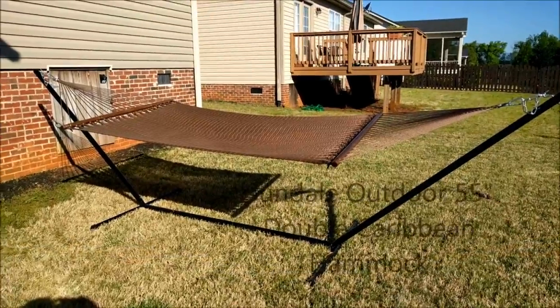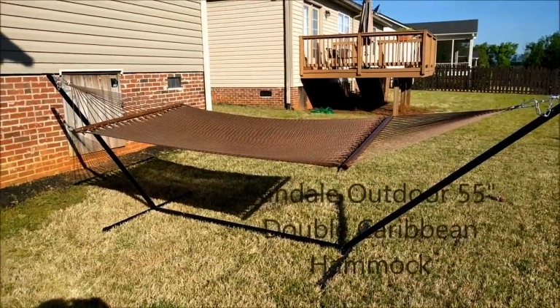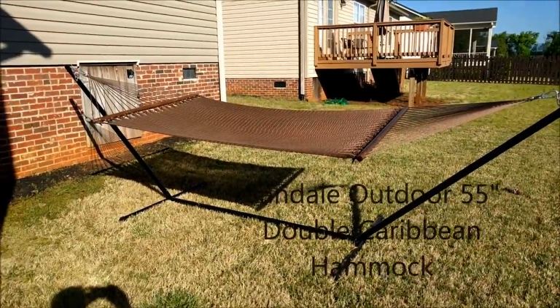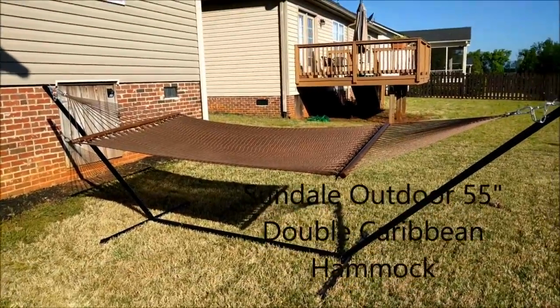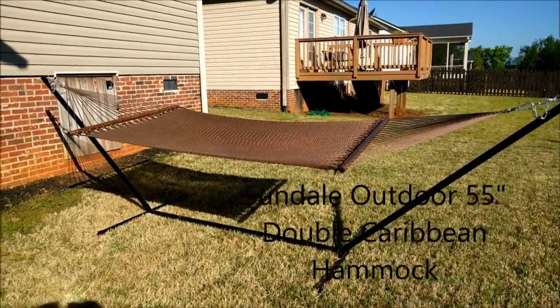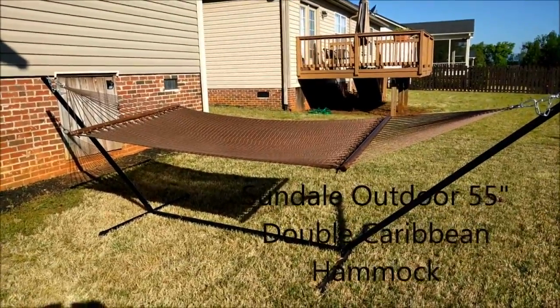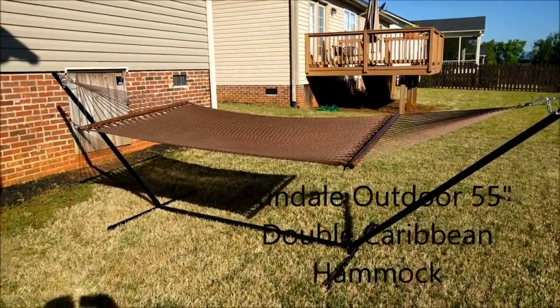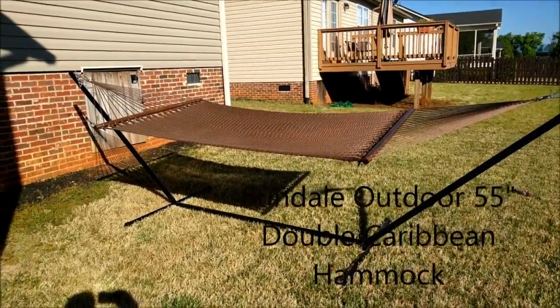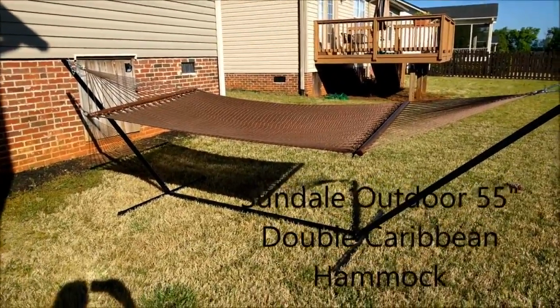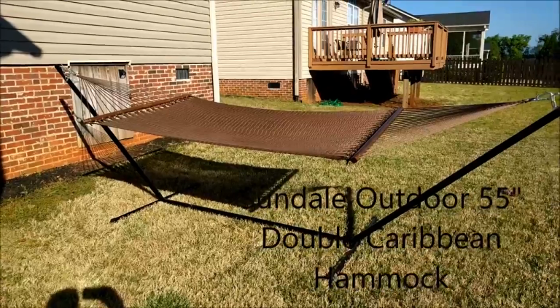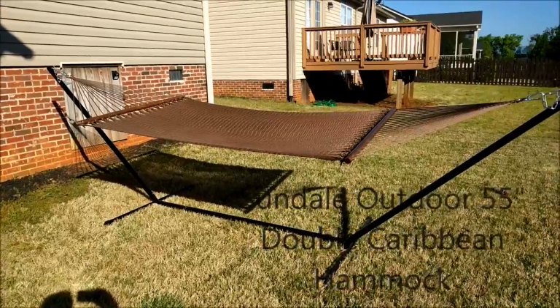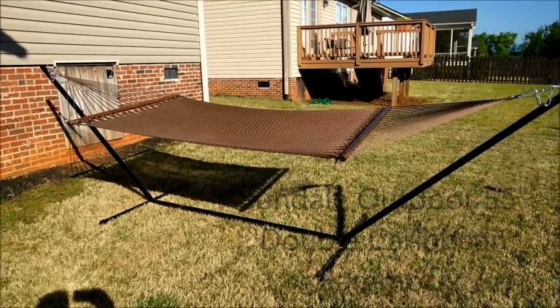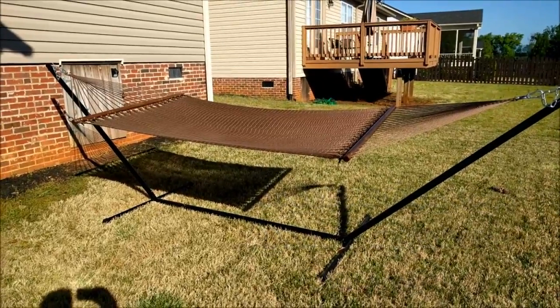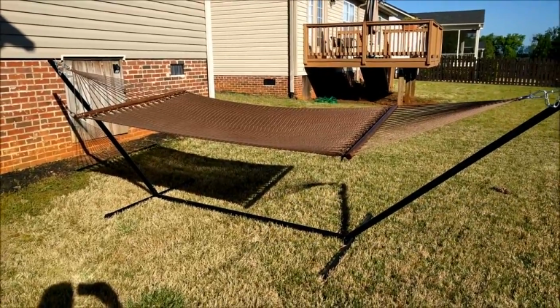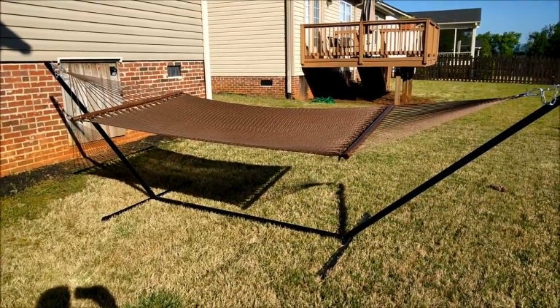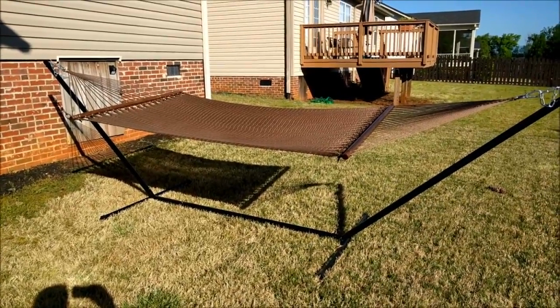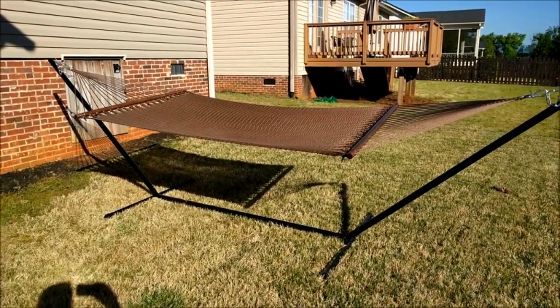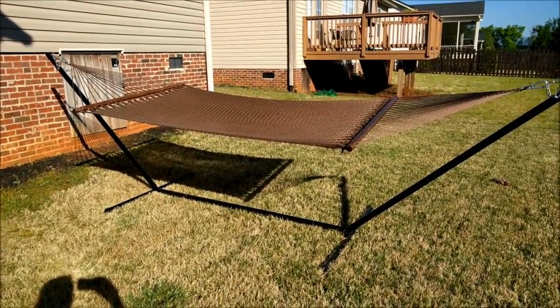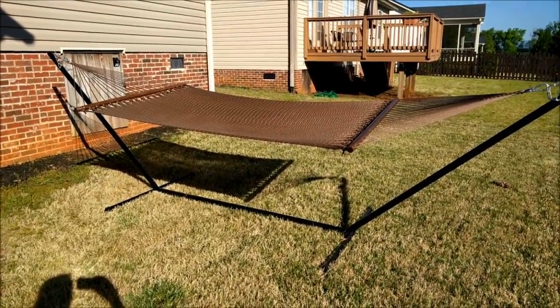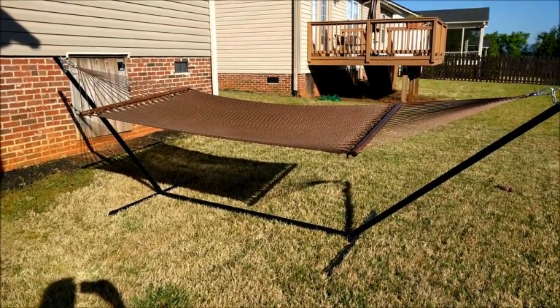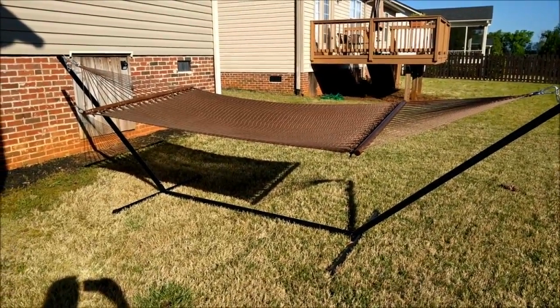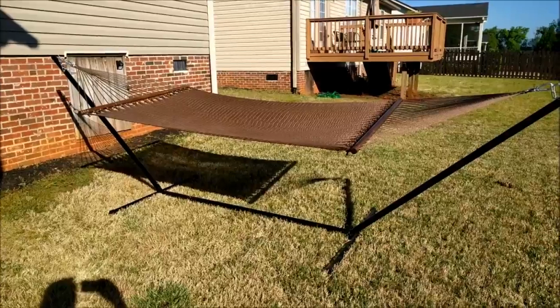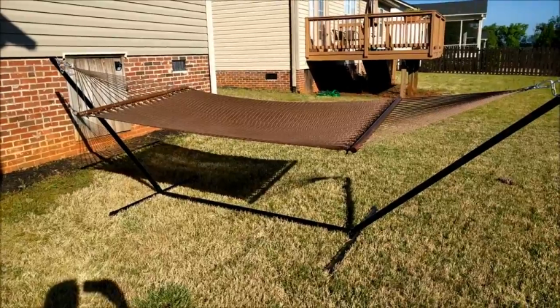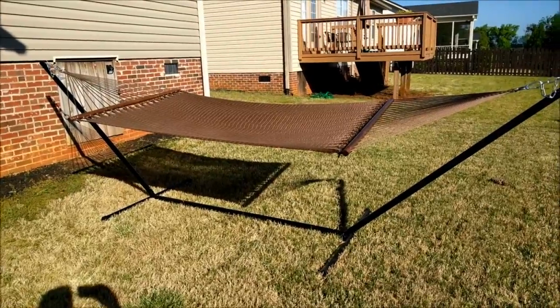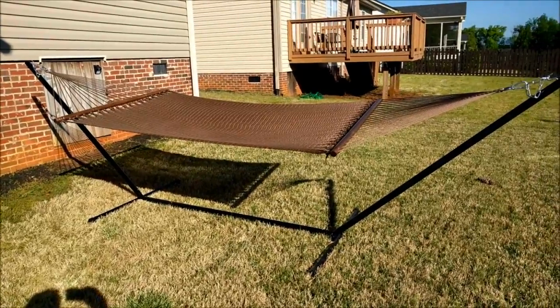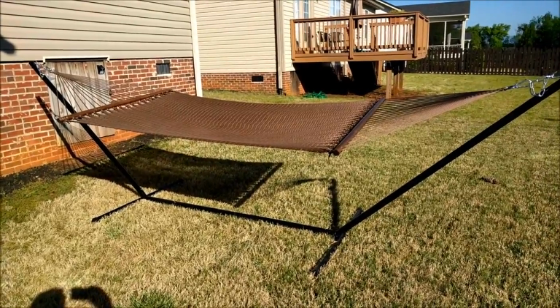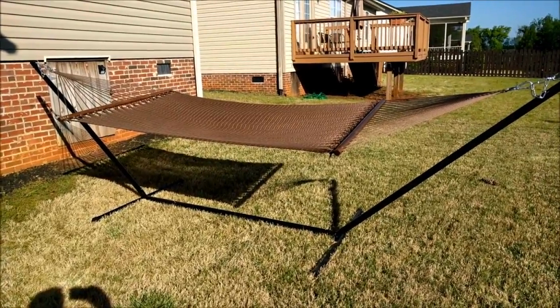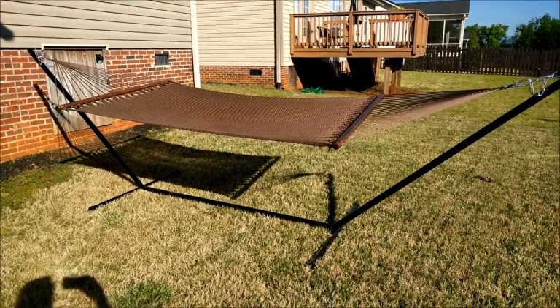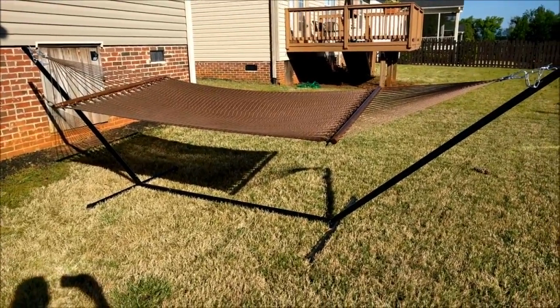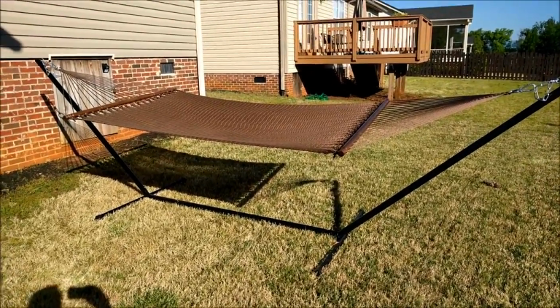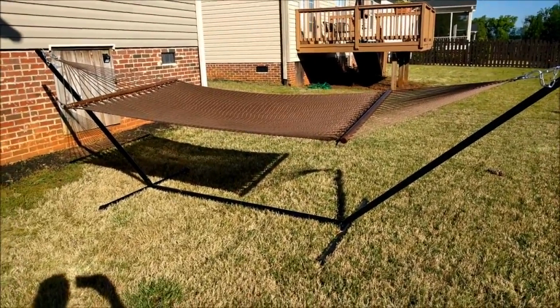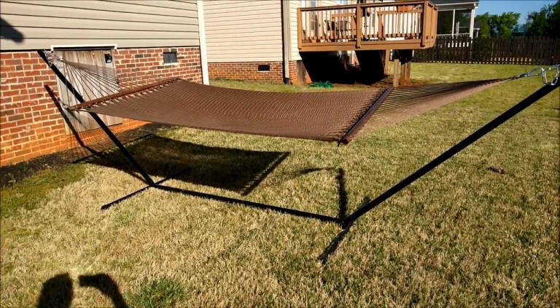Hey there, welcome to my video review of the Sundale Caribbean hammock. This one is in the brown color, and what I first noticed about this thing when I got it was...